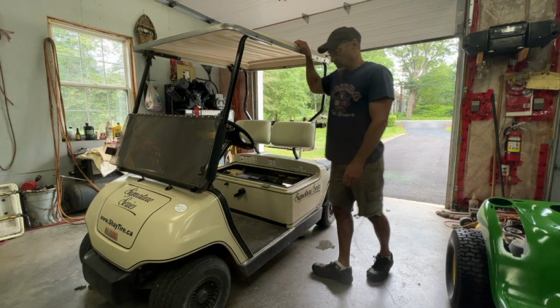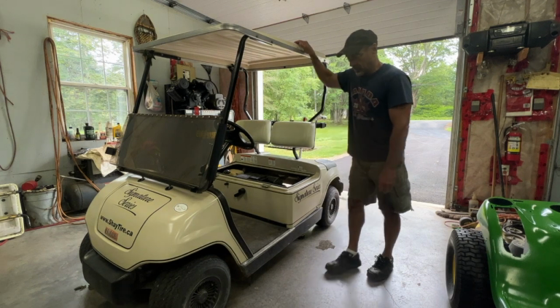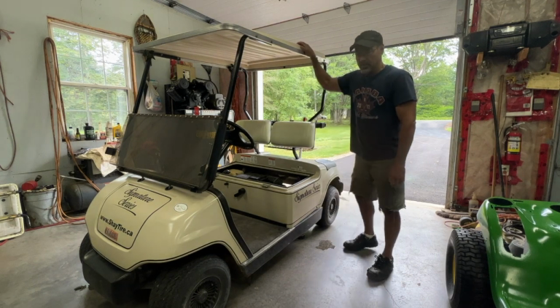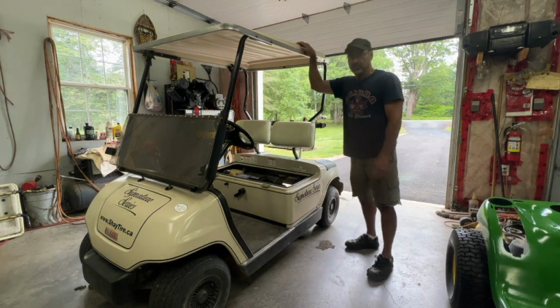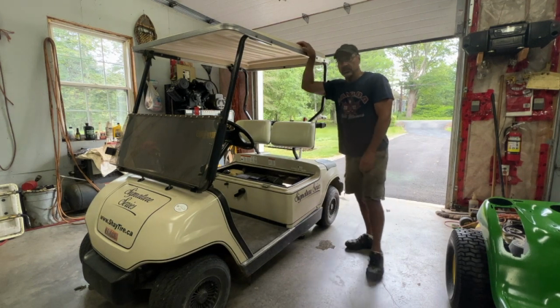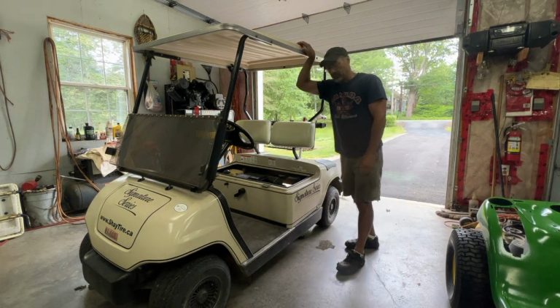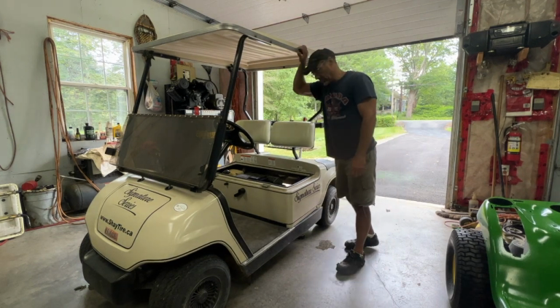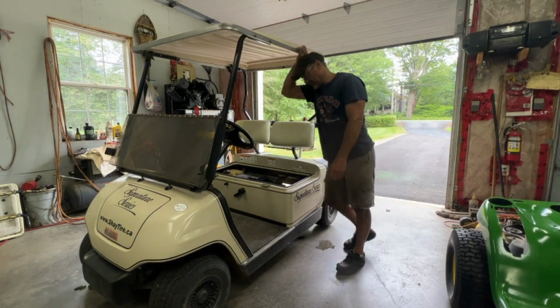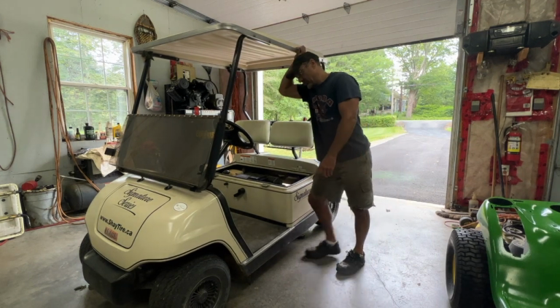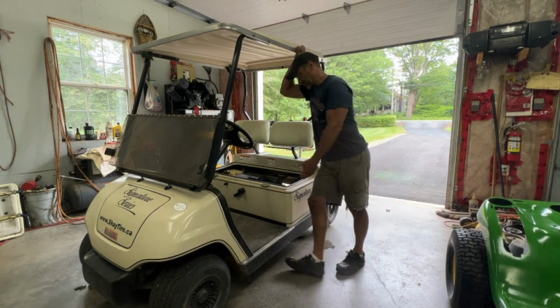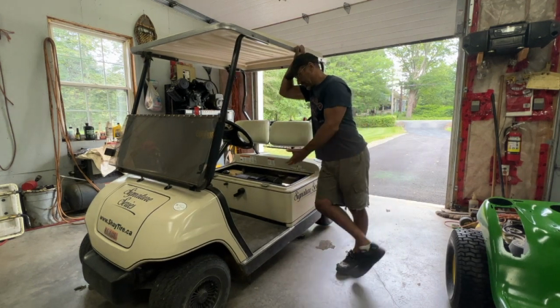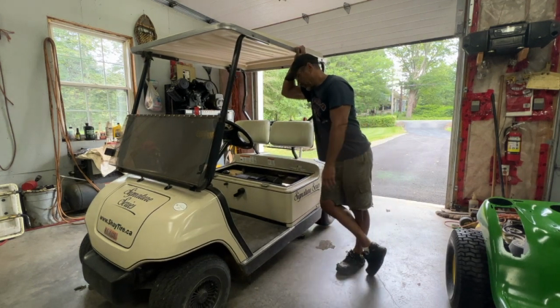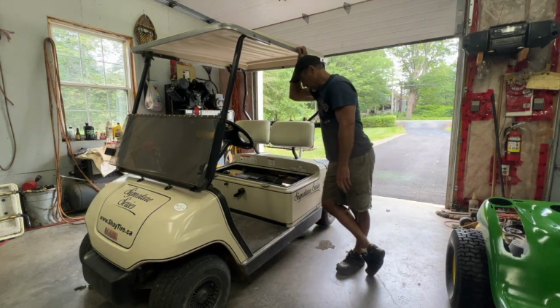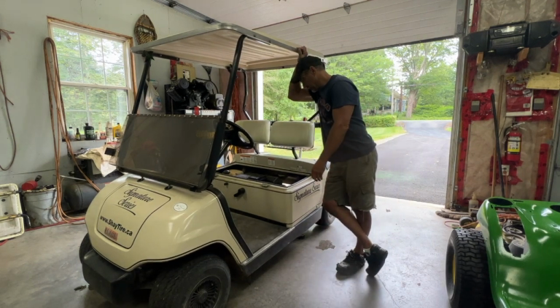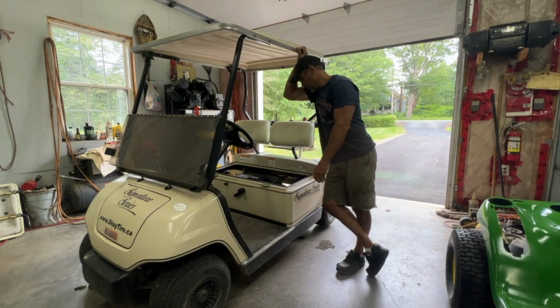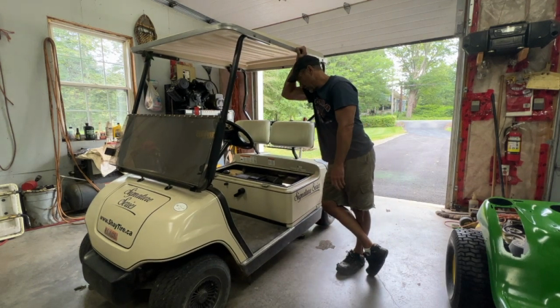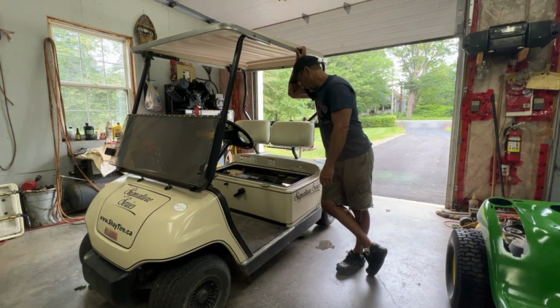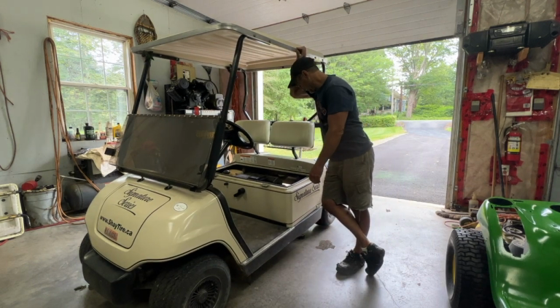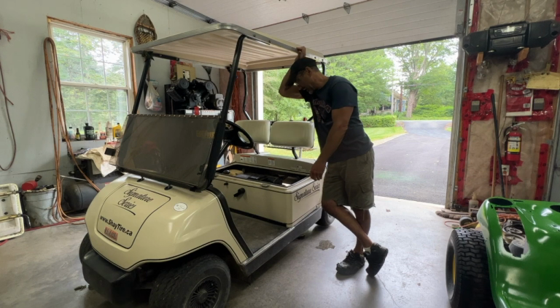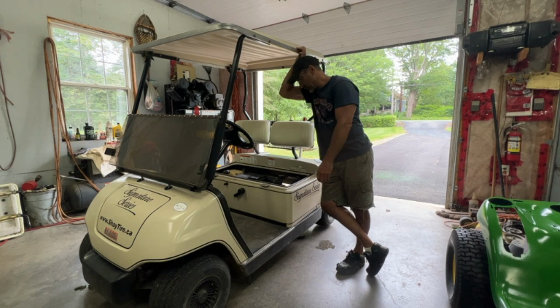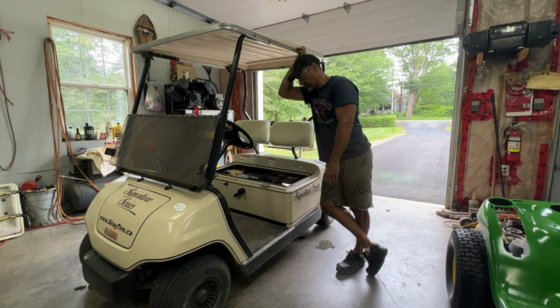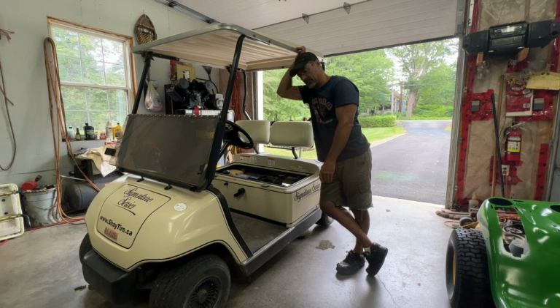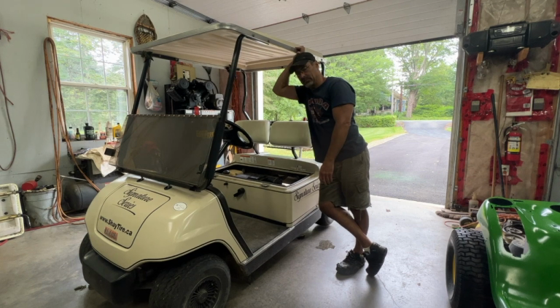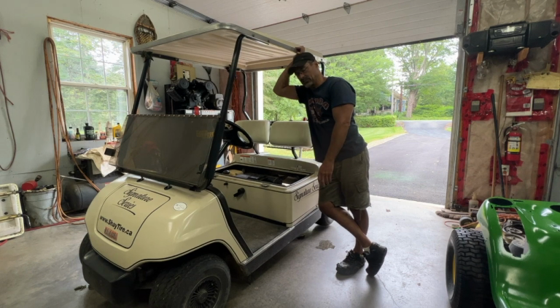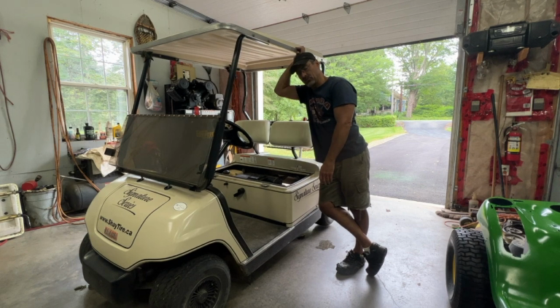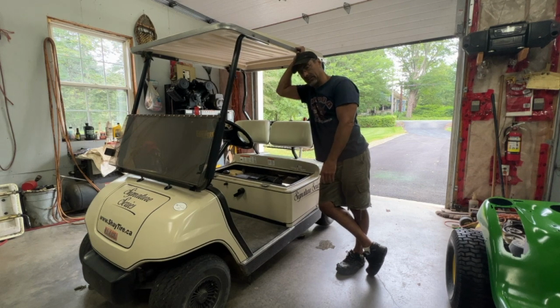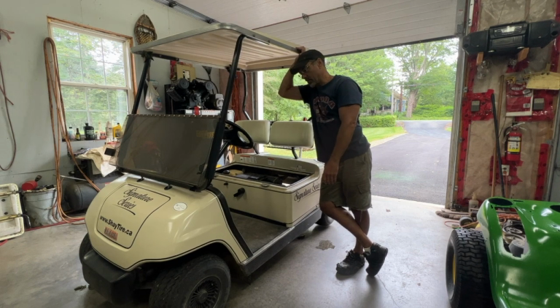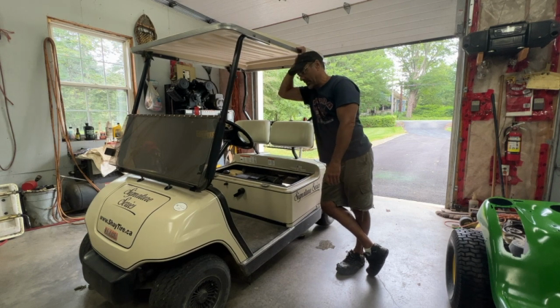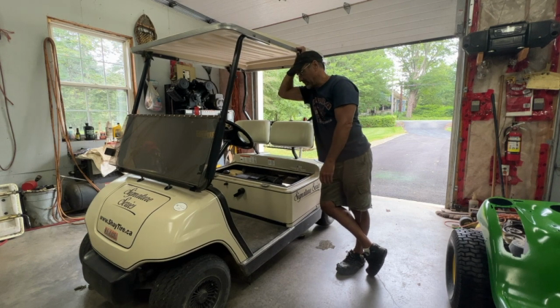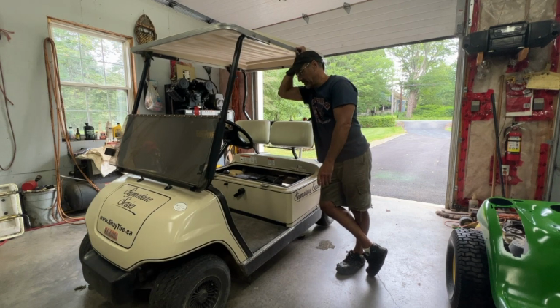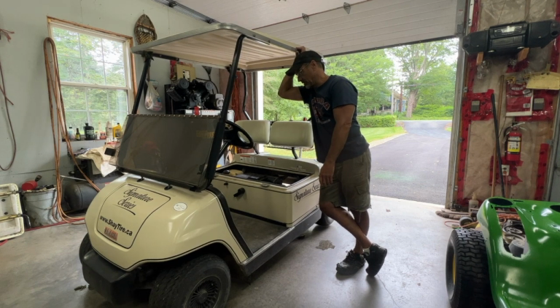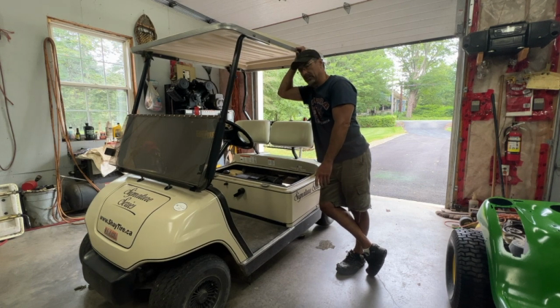Hey, welcome back to the show. Today I'm working on this G16 Golf Cart by Yamaha. It's a gas-powered cart. It doesn't run well at low RPM. I'll show you what it does.